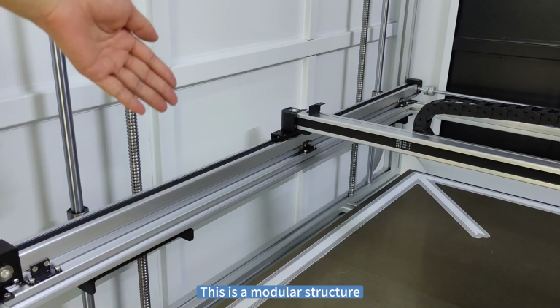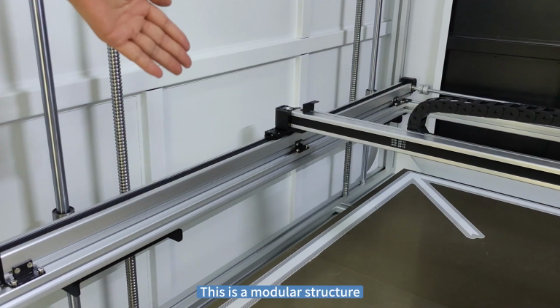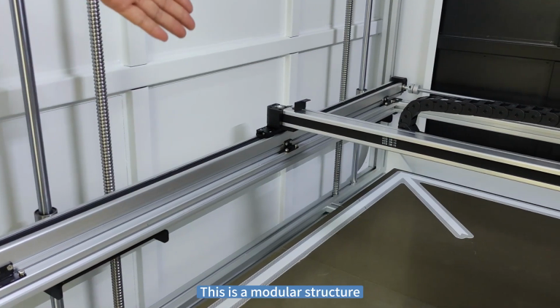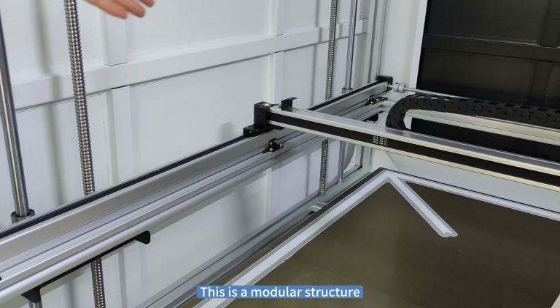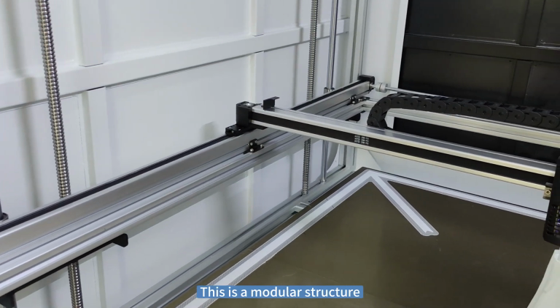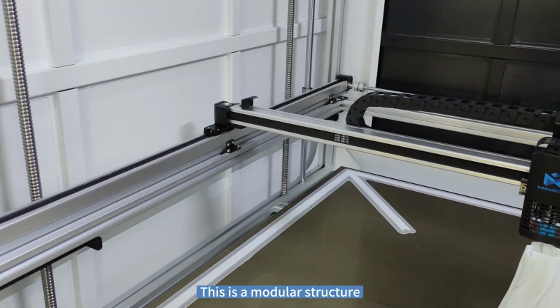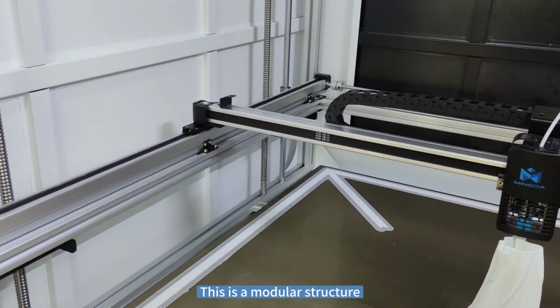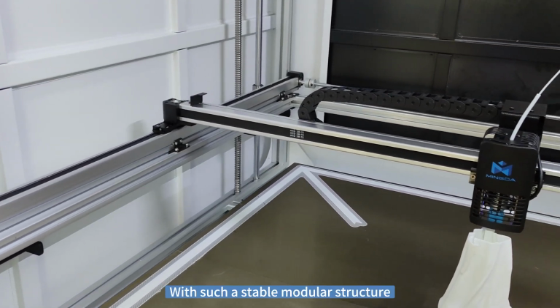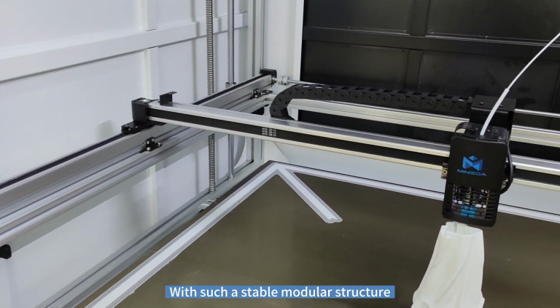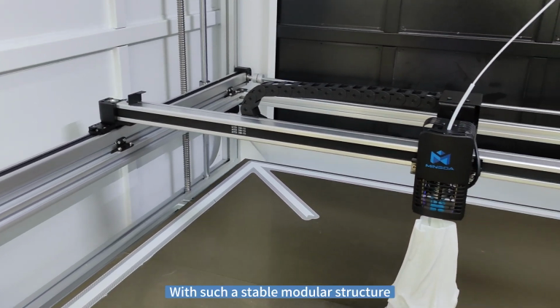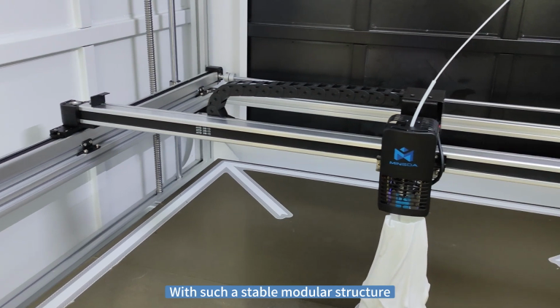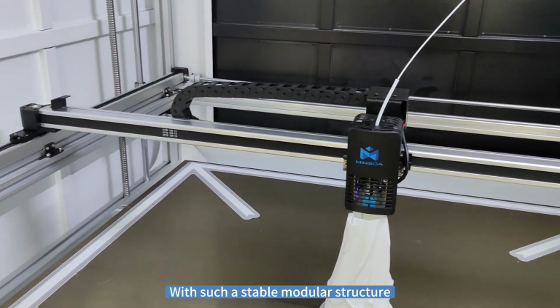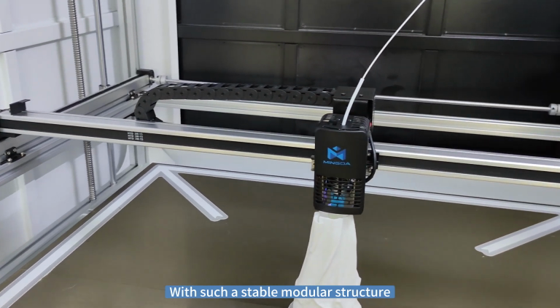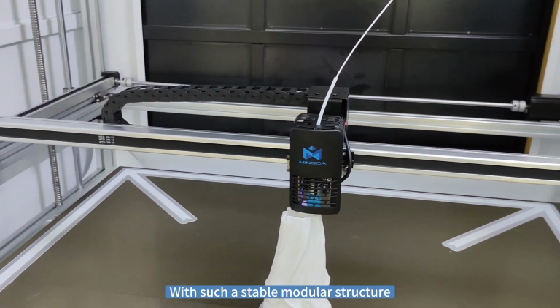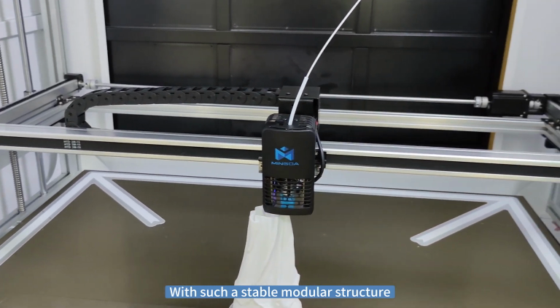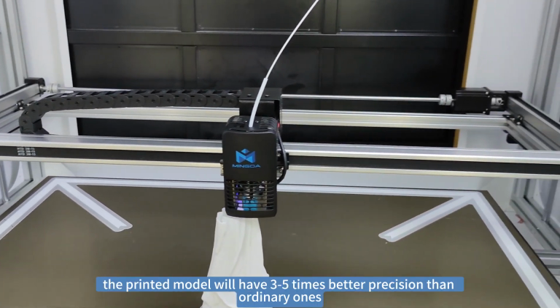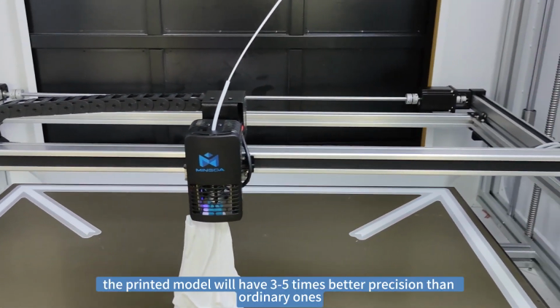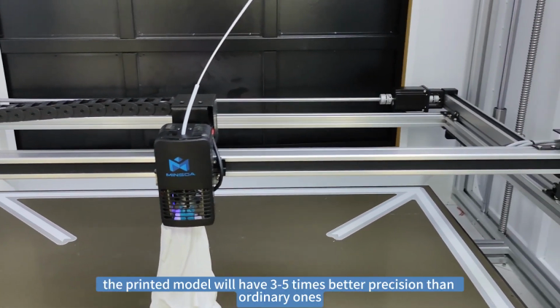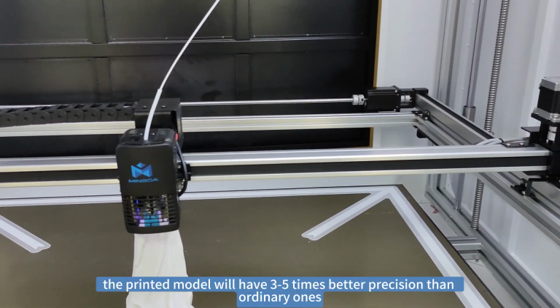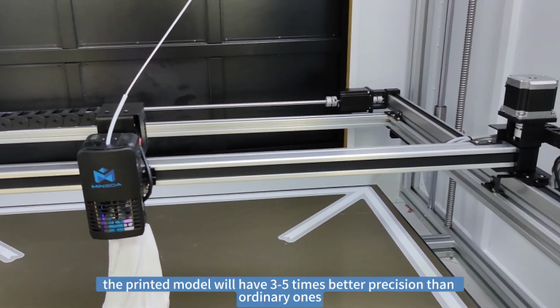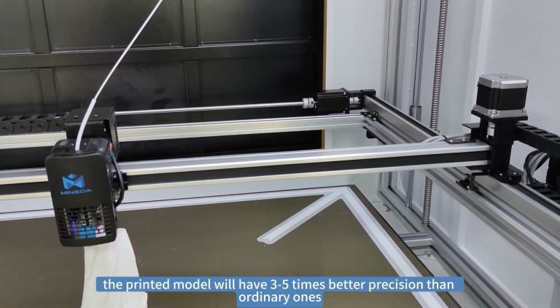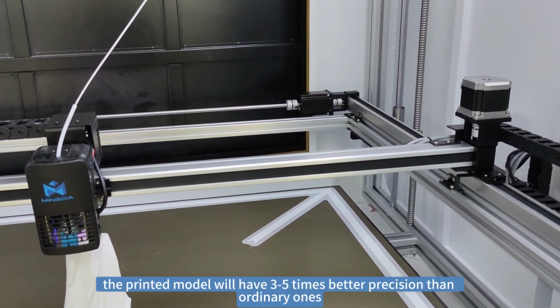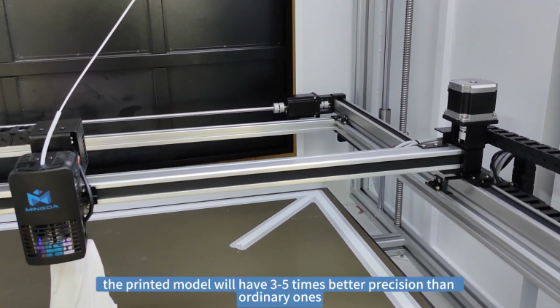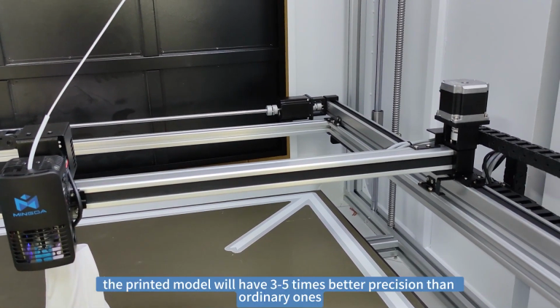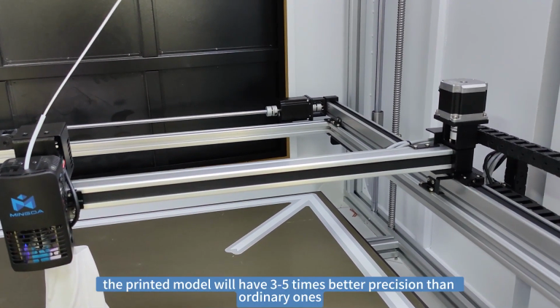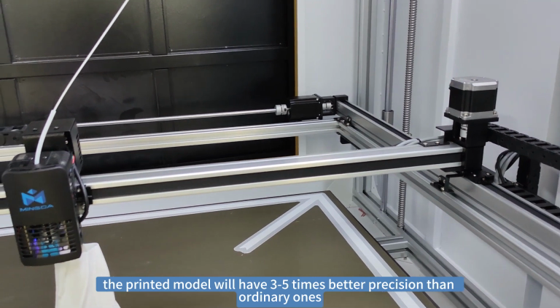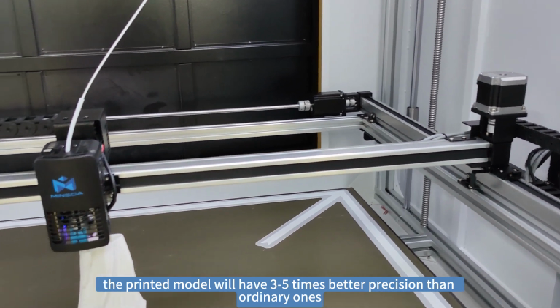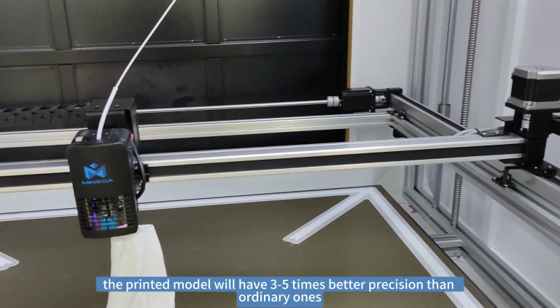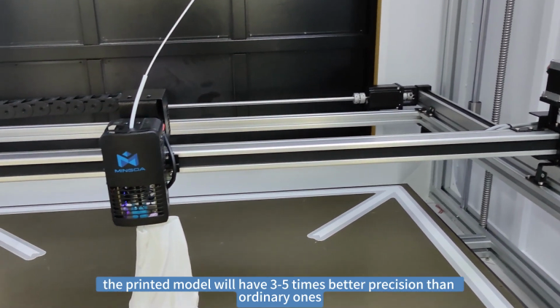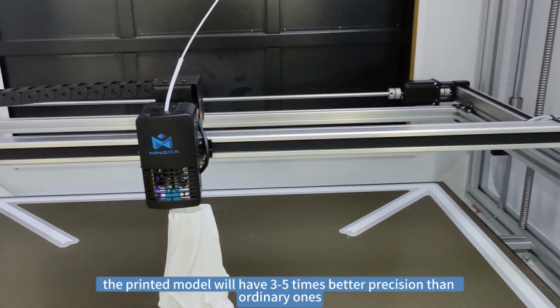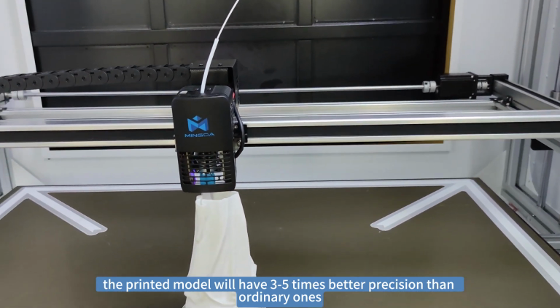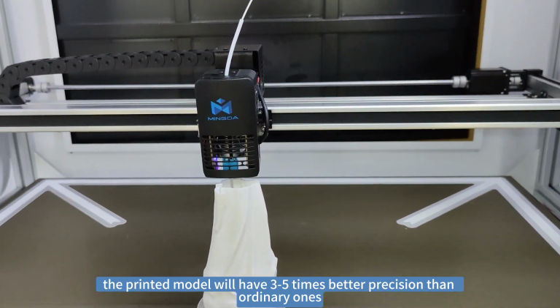This is a modular structure. With such a stable modular structure, the printed model will have three to five times better precision than ordinary ones.